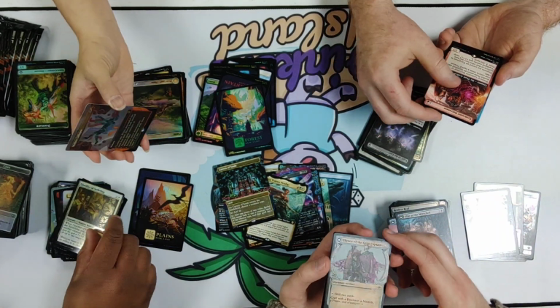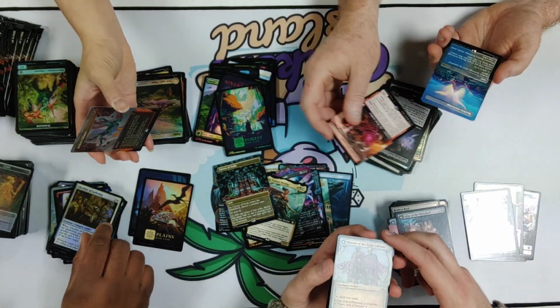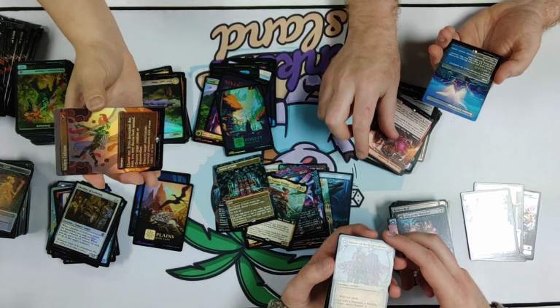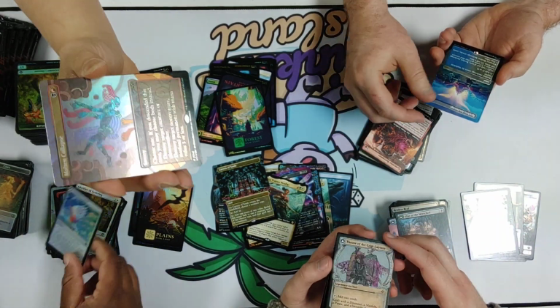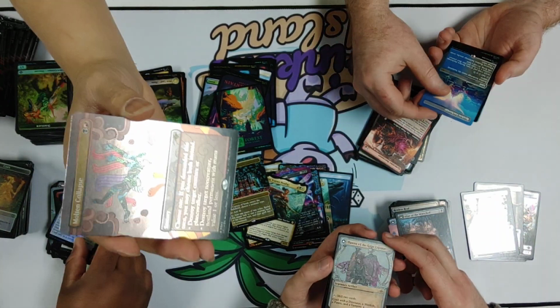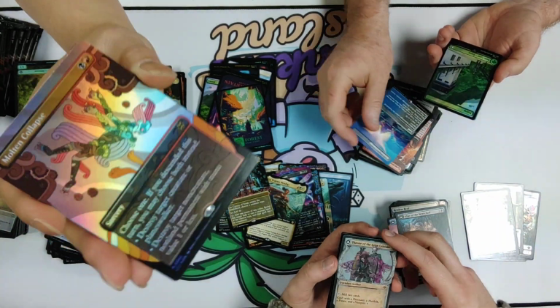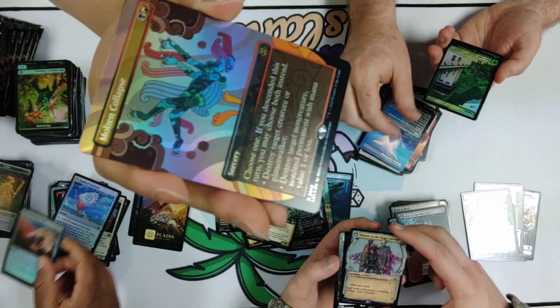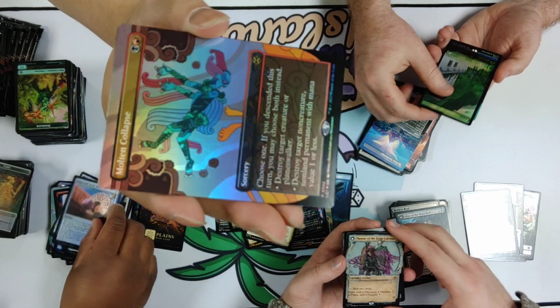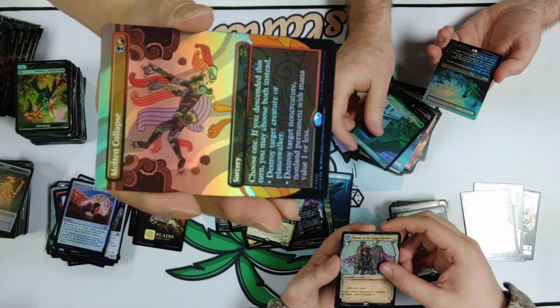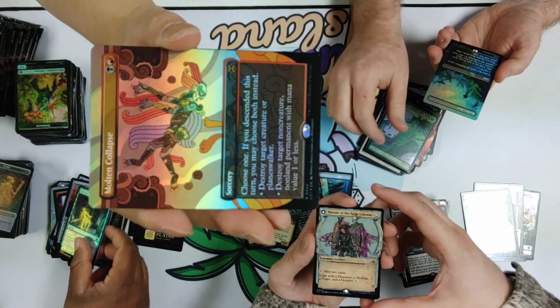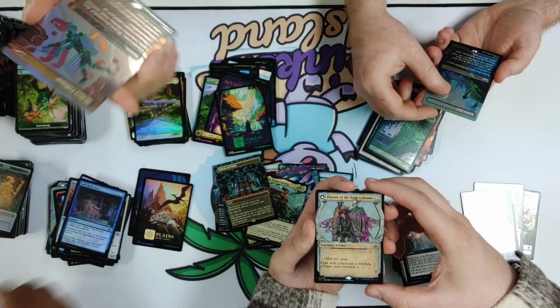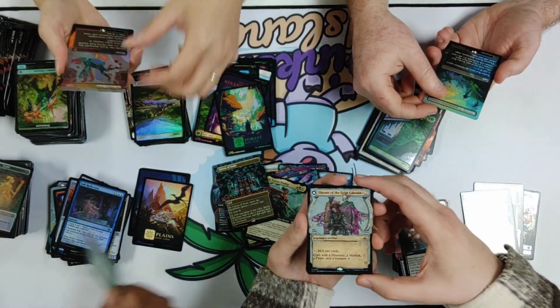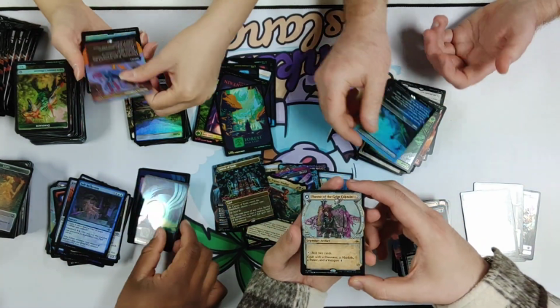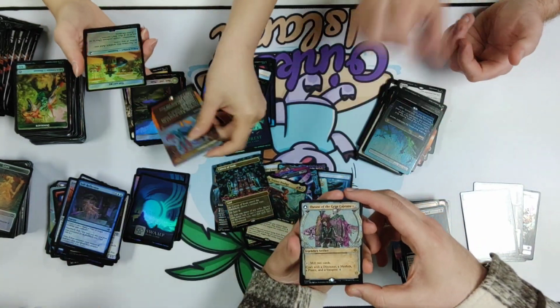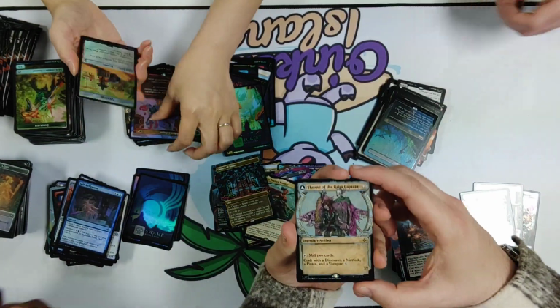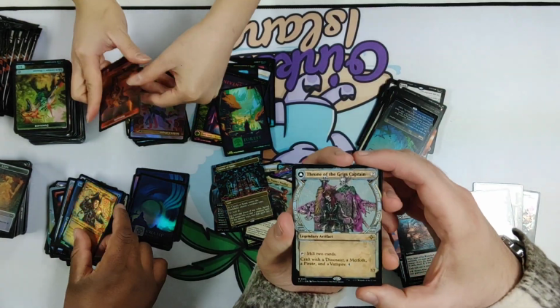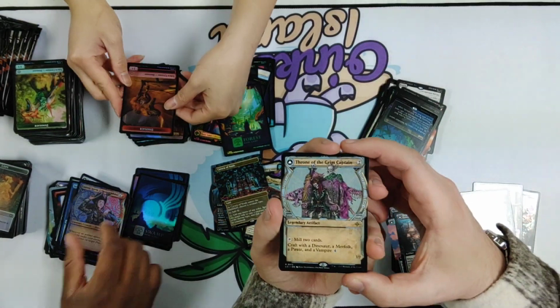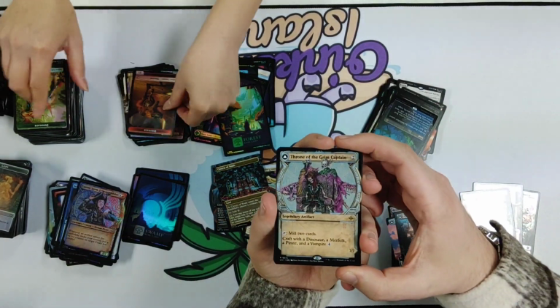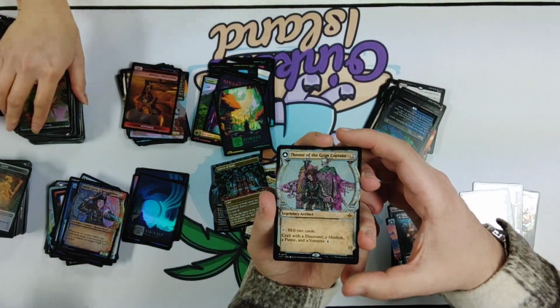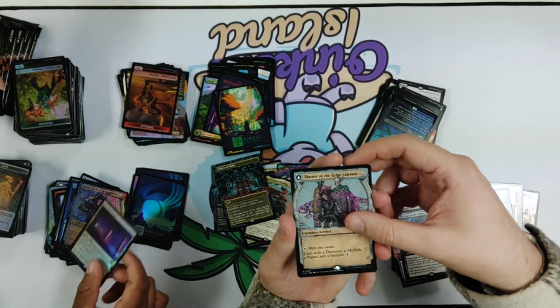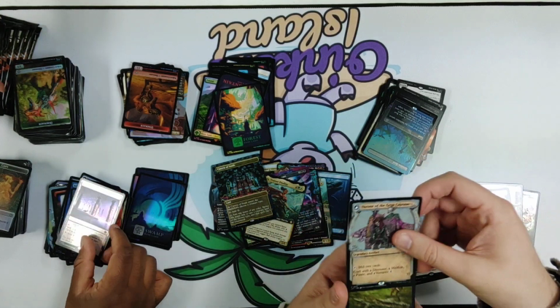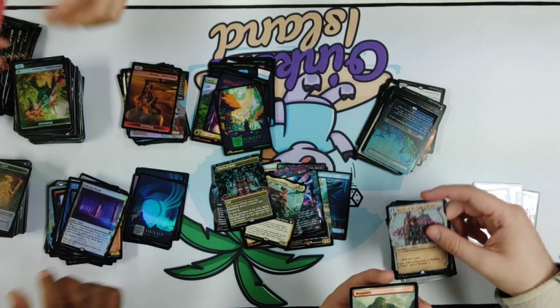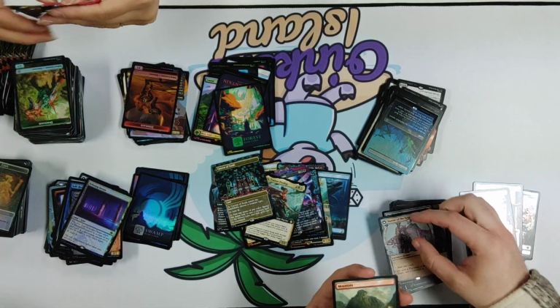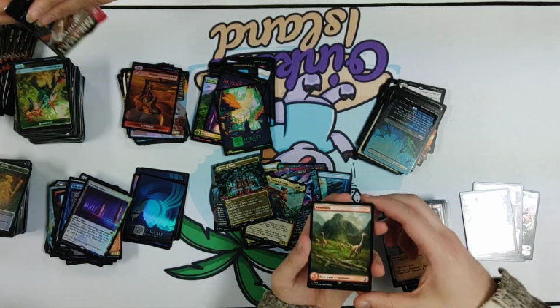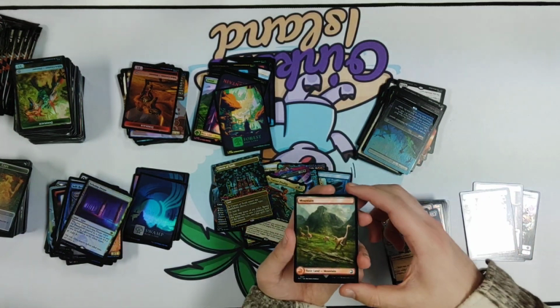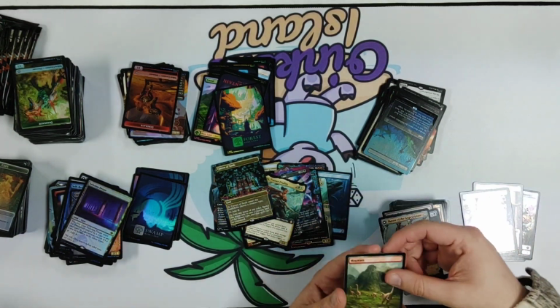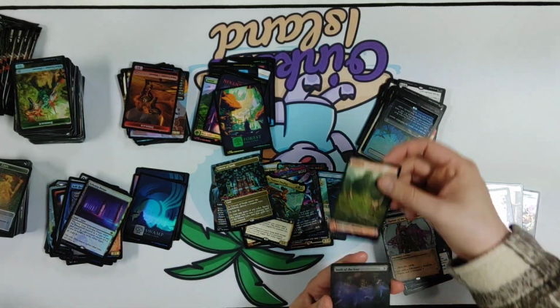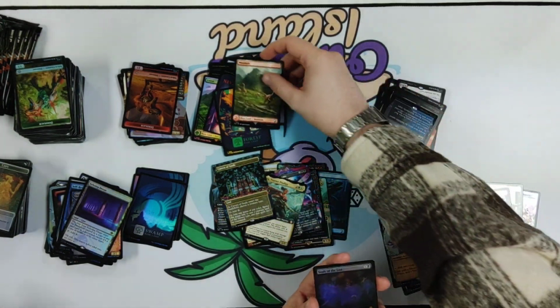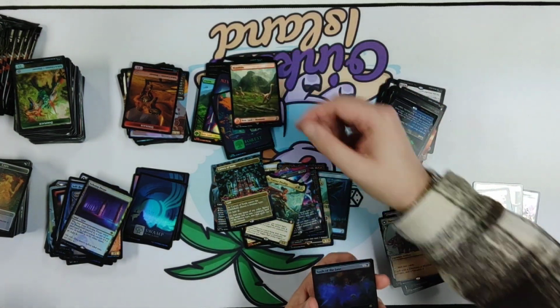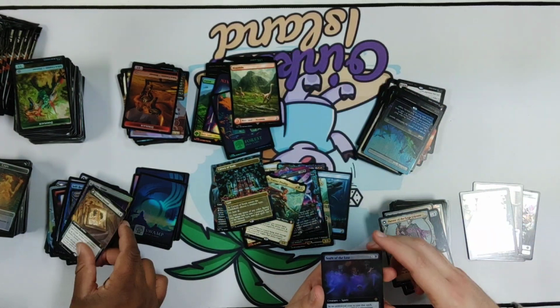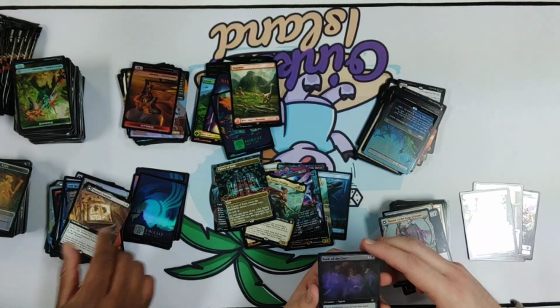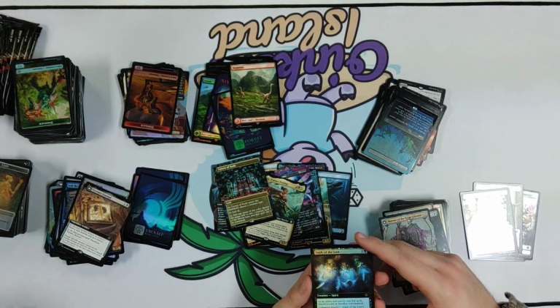Molten Collapse. A beautiful Throne of the Grim Captain — look at that cool art, those pirate guys. Souls of the Lost.